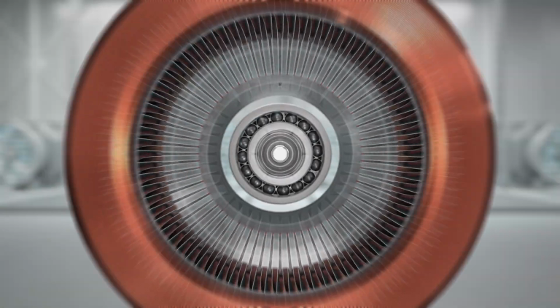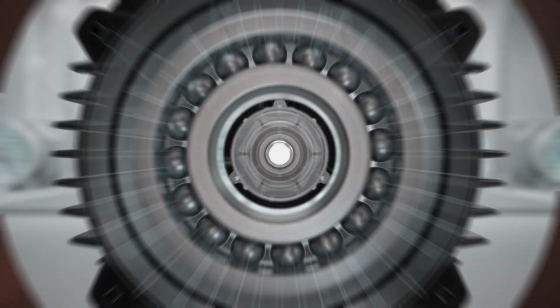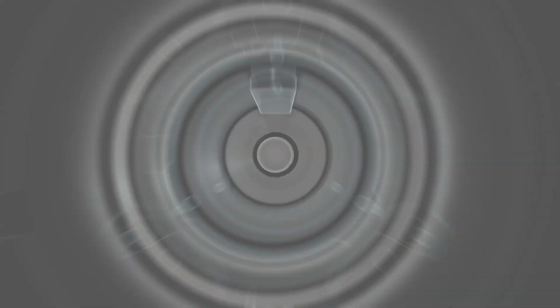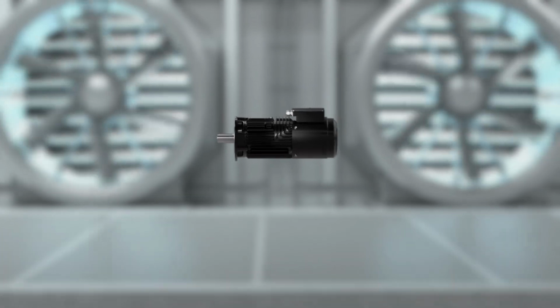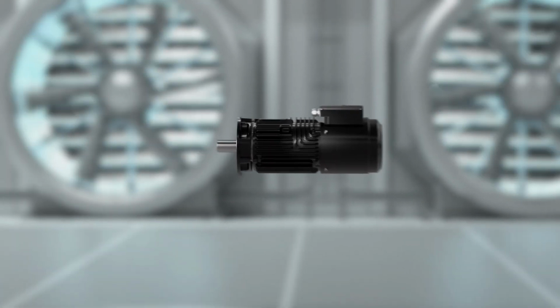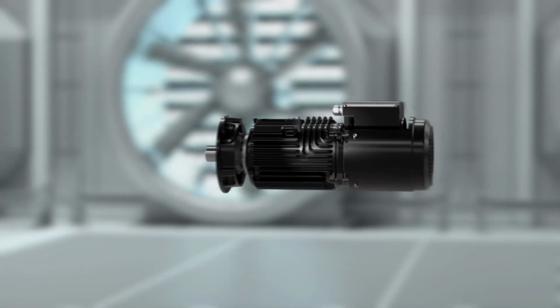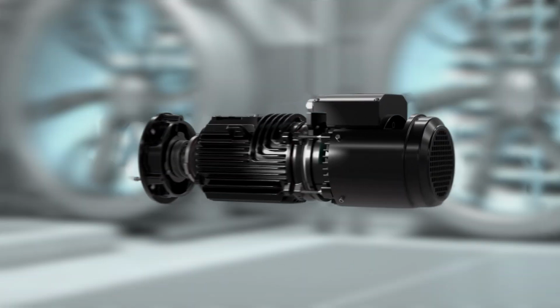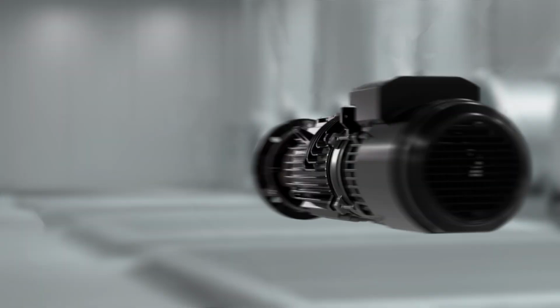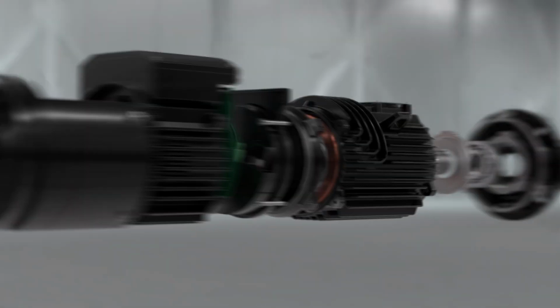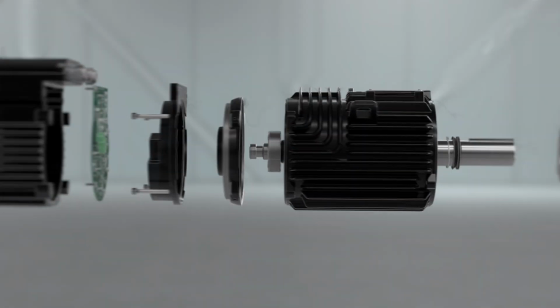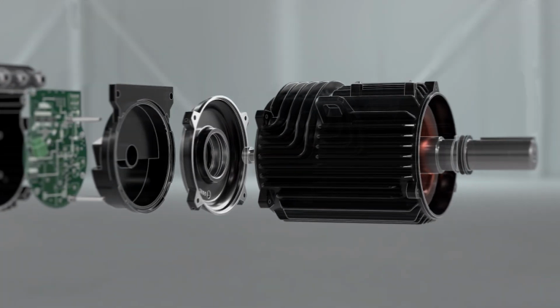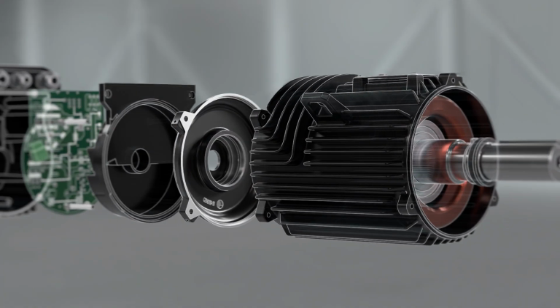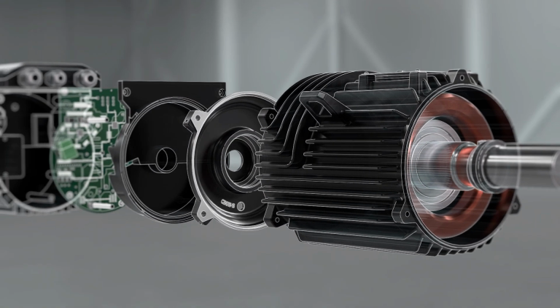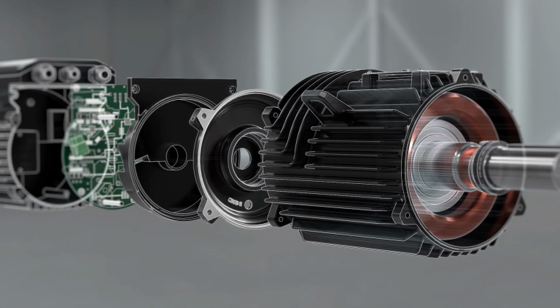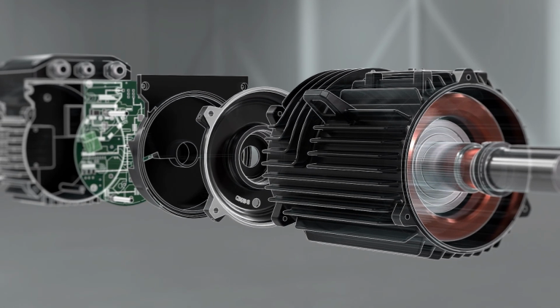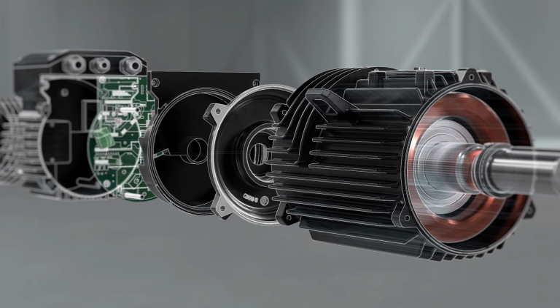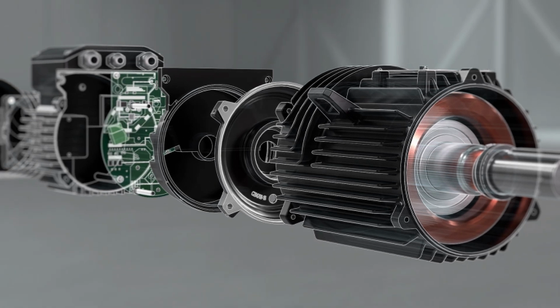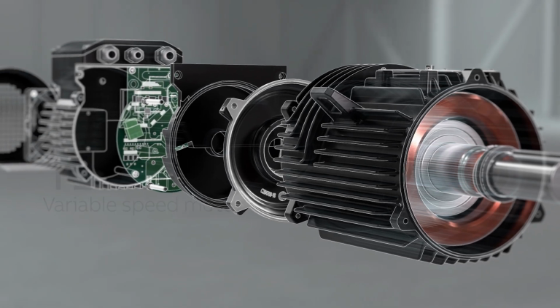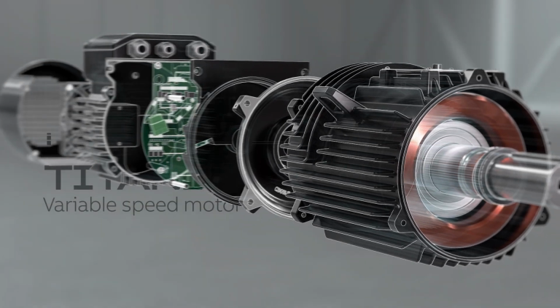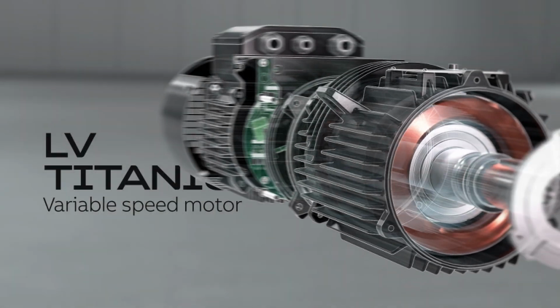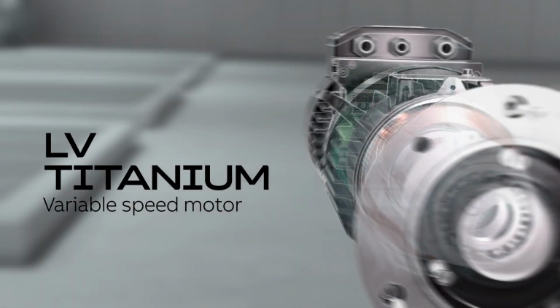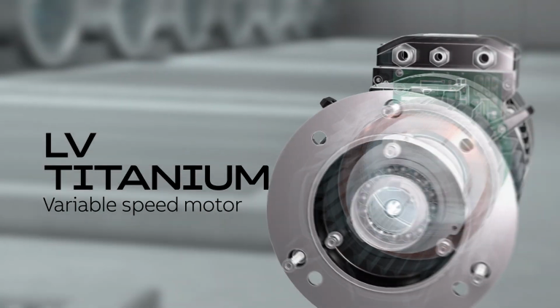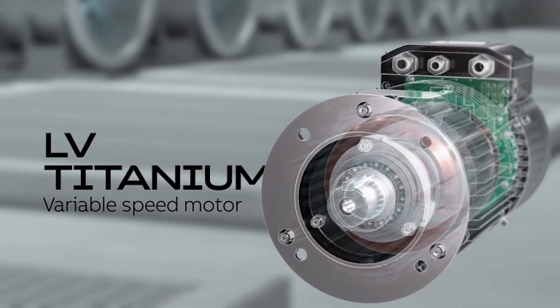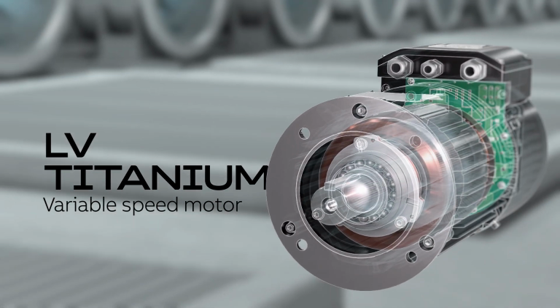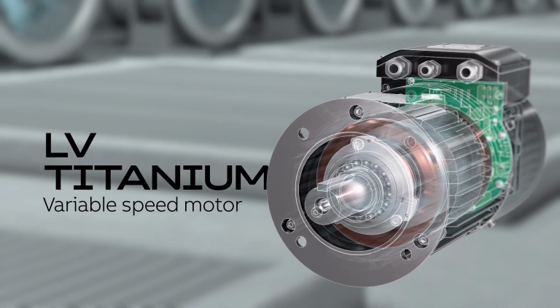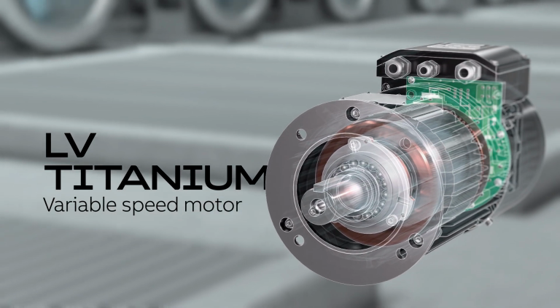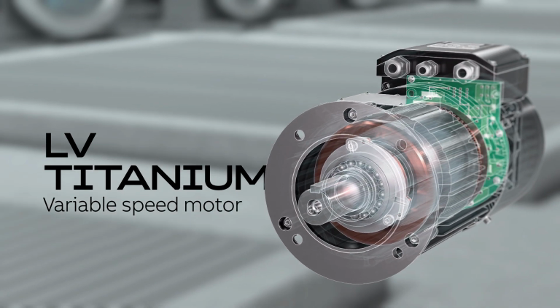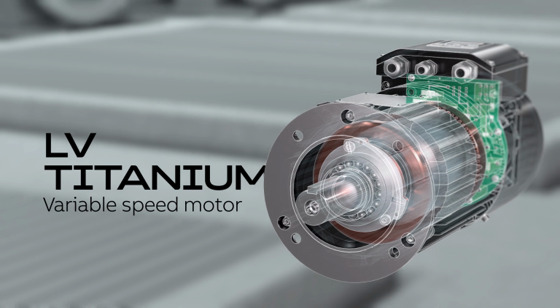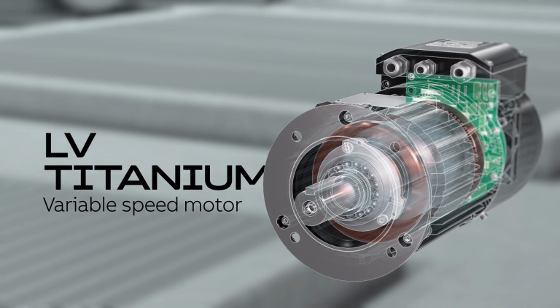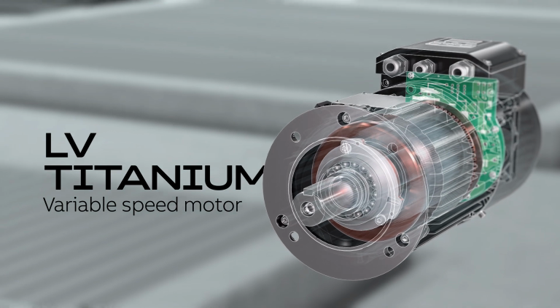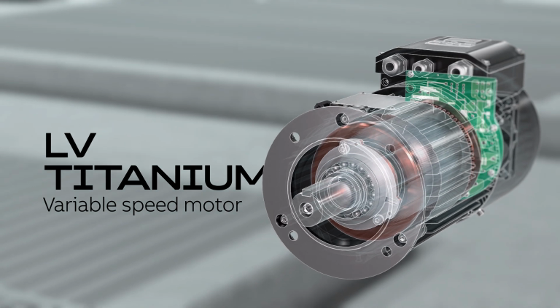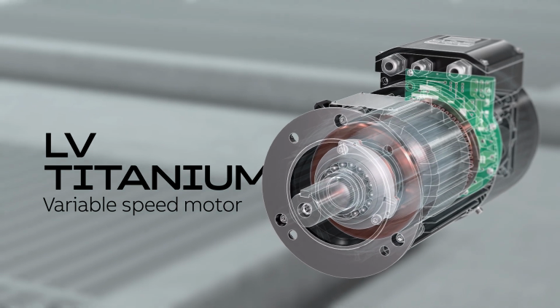Our dreams and goals are the same, and it's why we've created our new LV Titanium — one integrated powertrain for maximum performance, engineered to outrun.